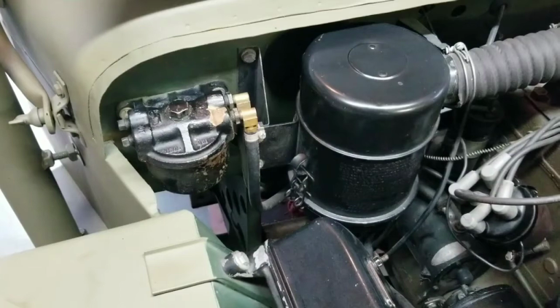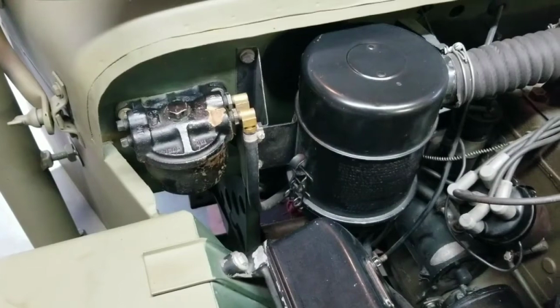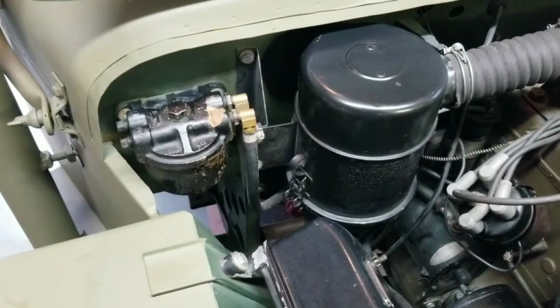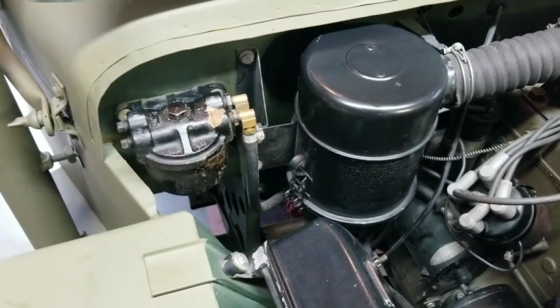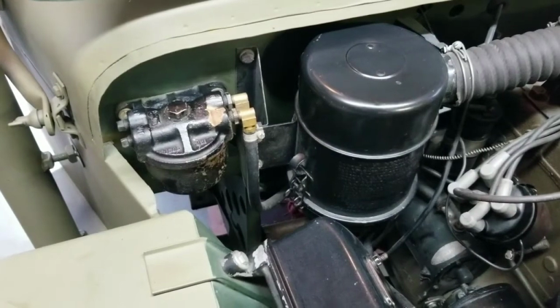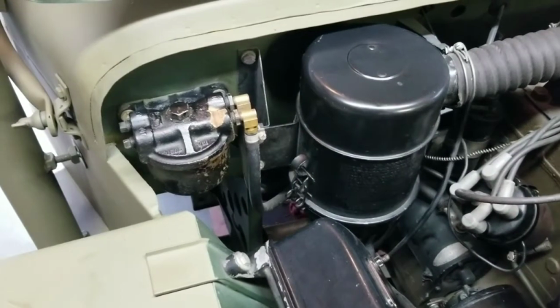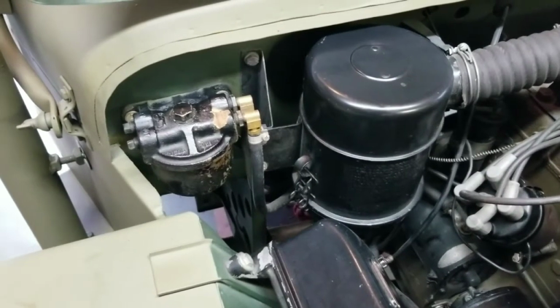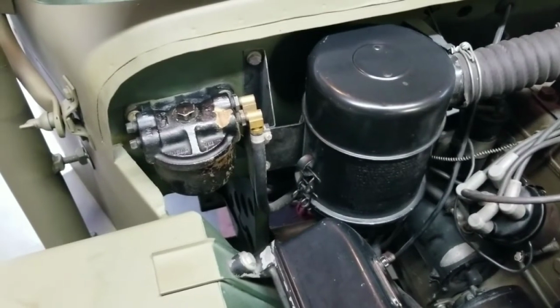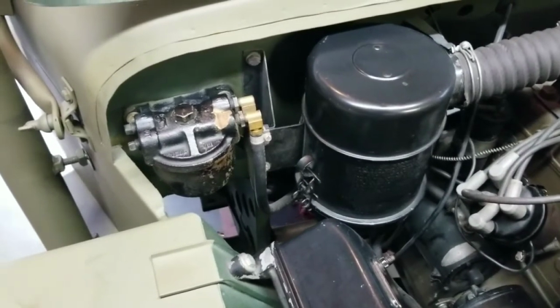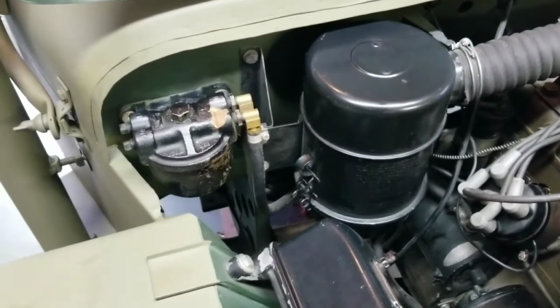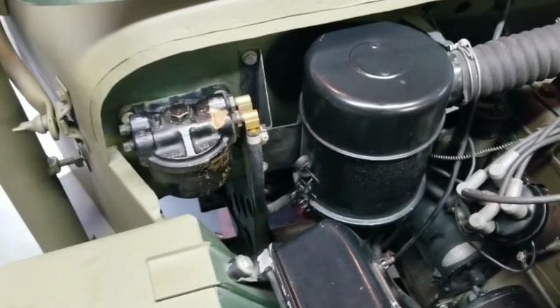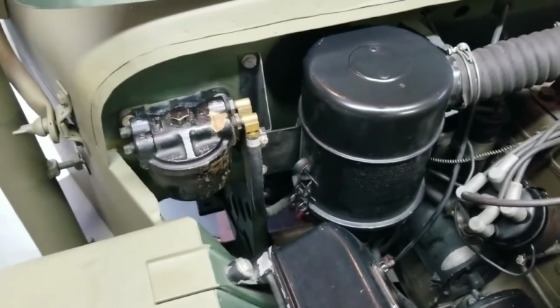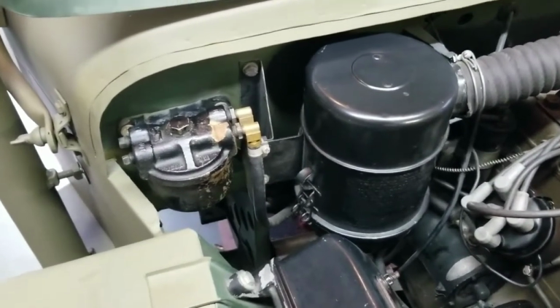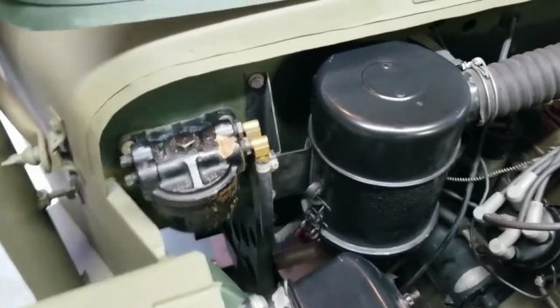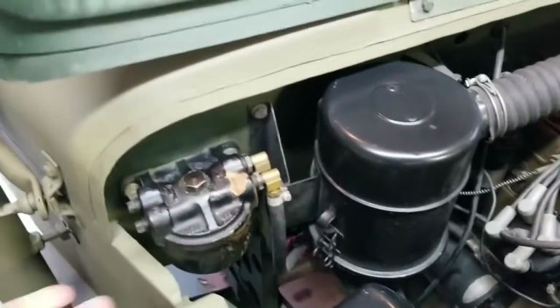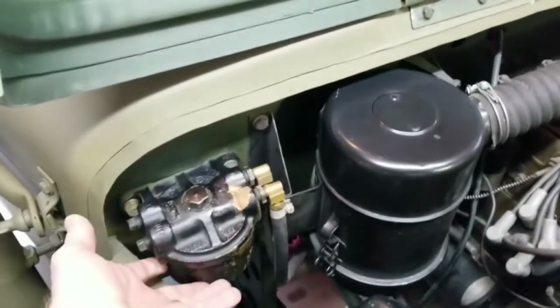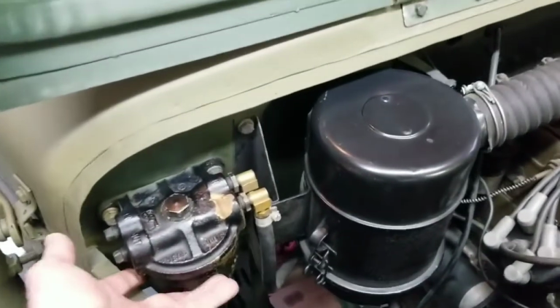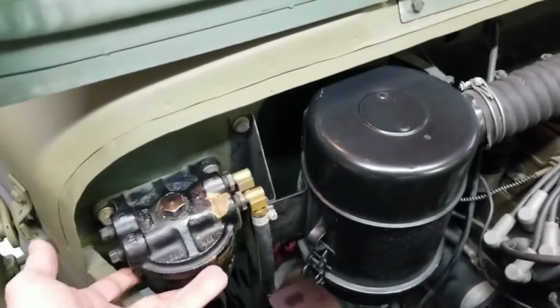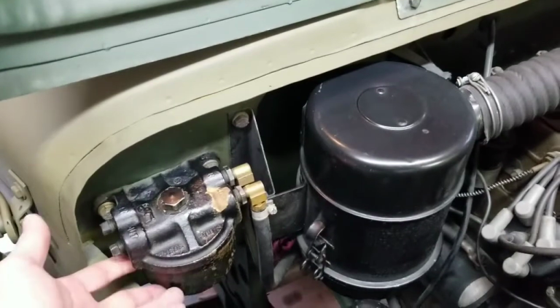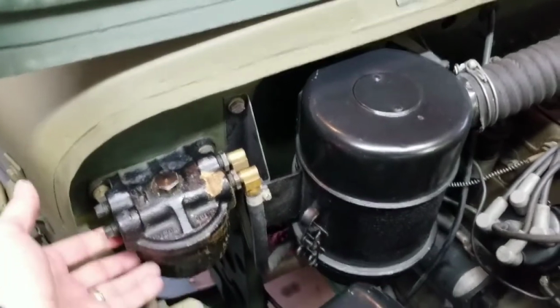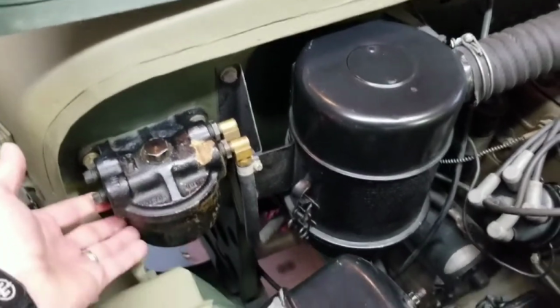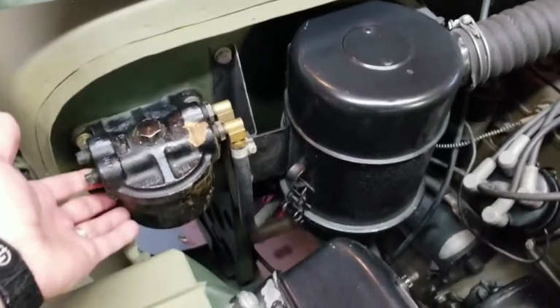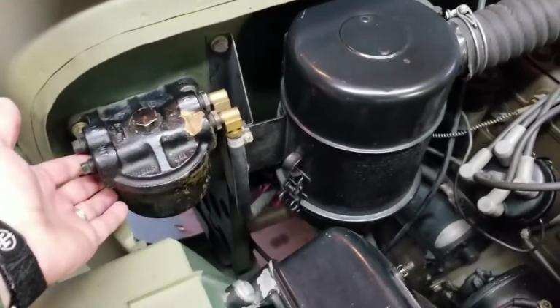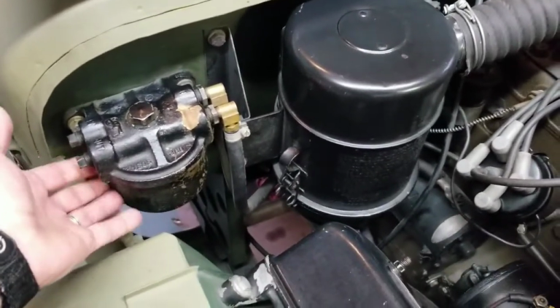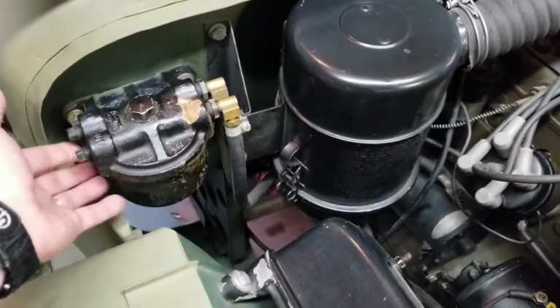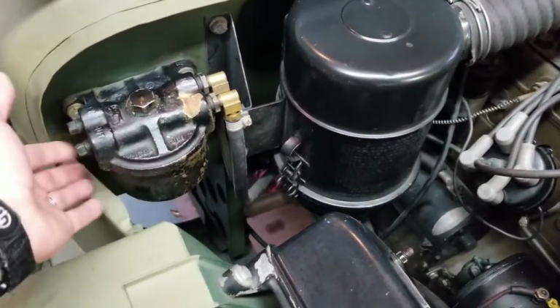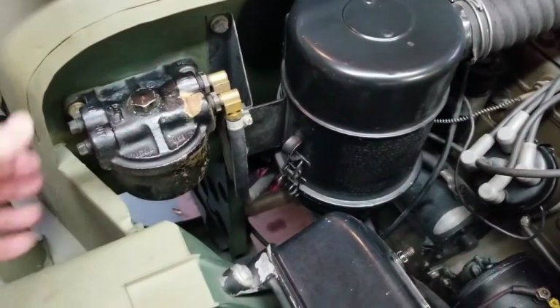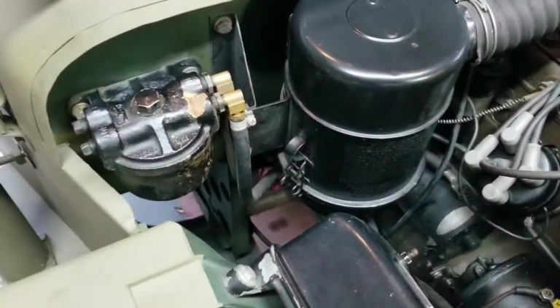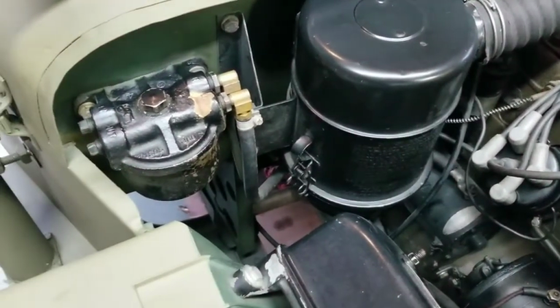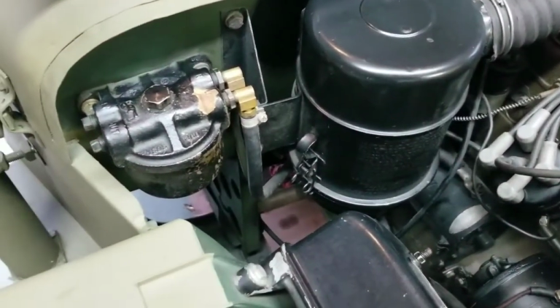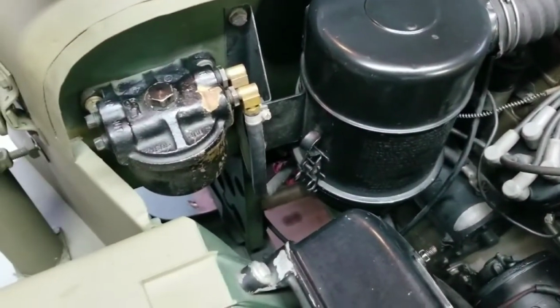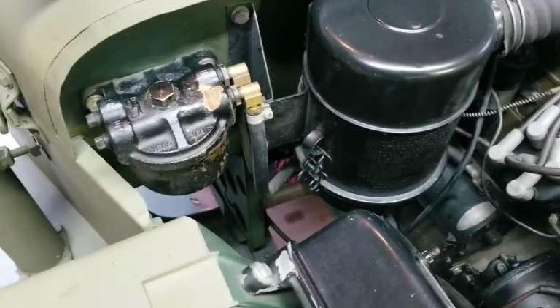Hi, this is James at World War Two Jeep and Rifle, and today I'm going to be going through a fuel filter element or screen replacement.